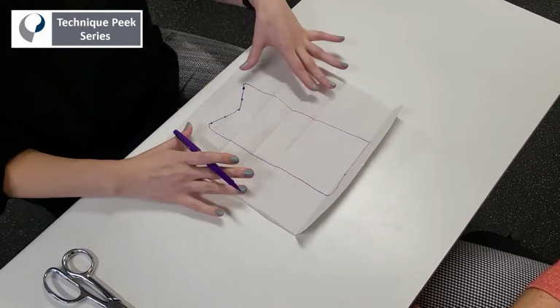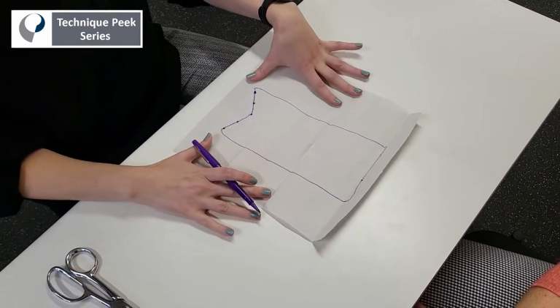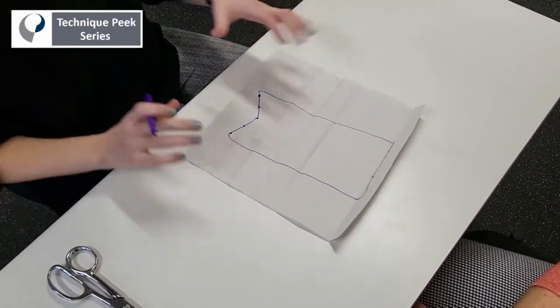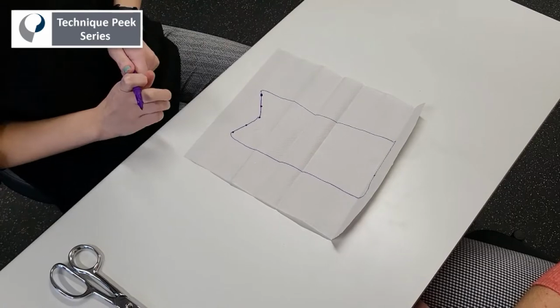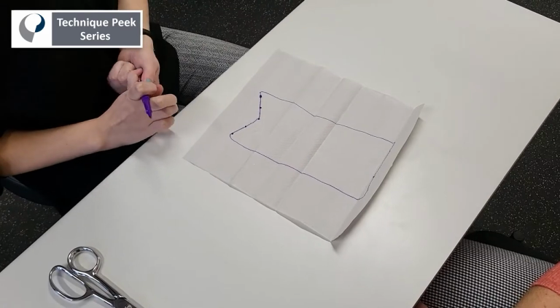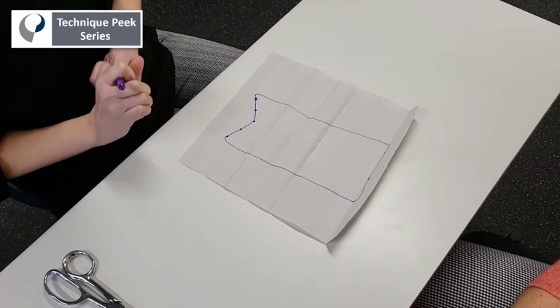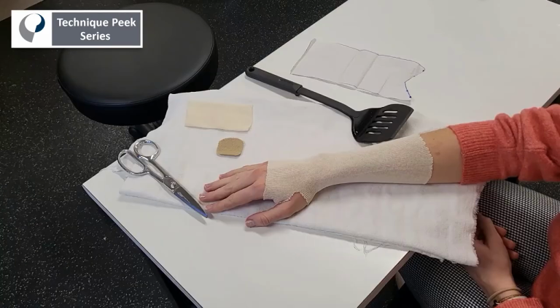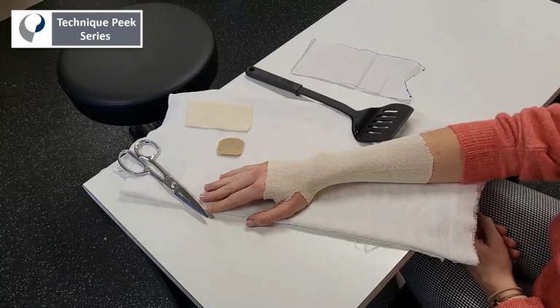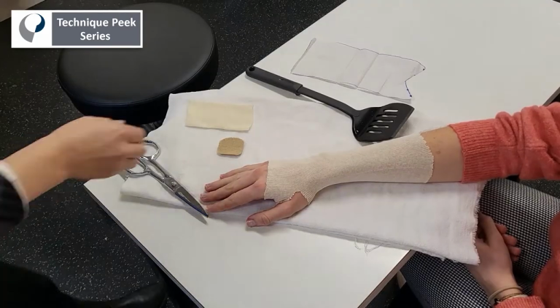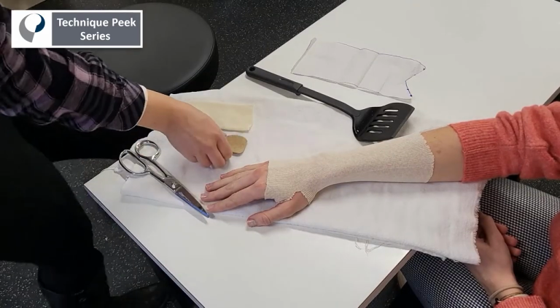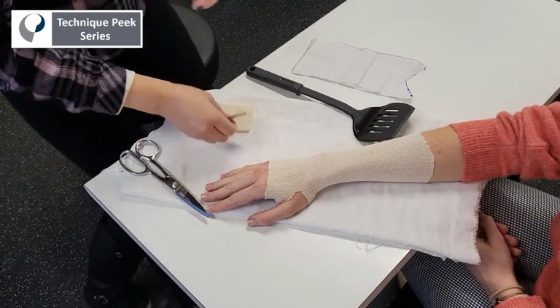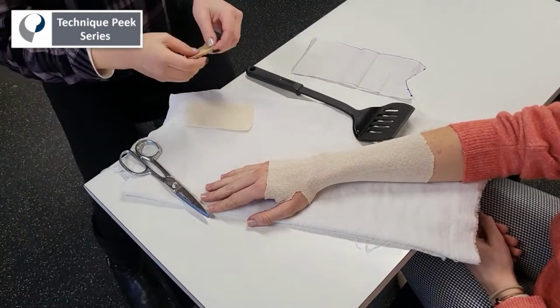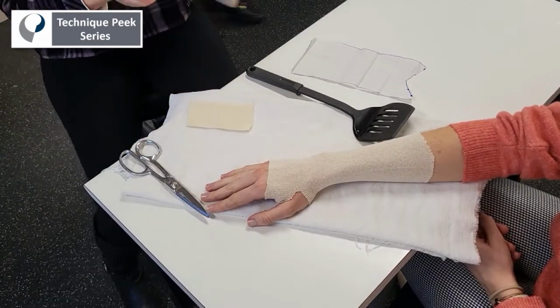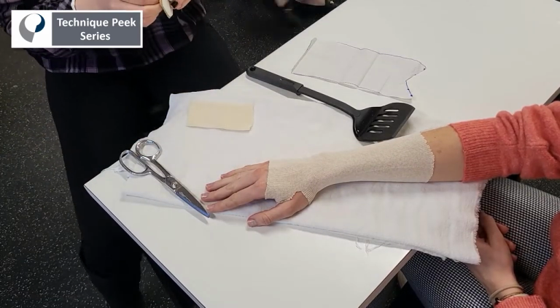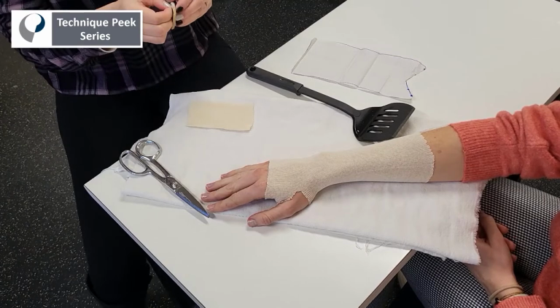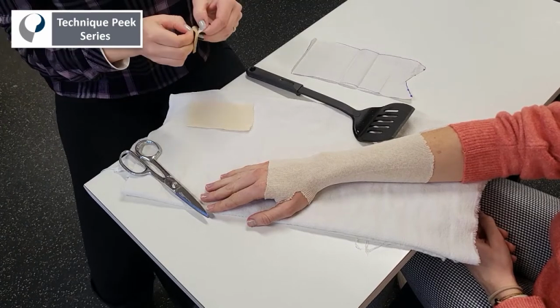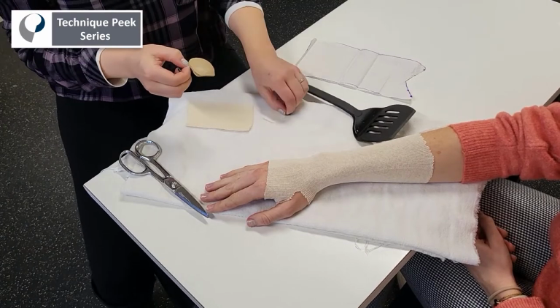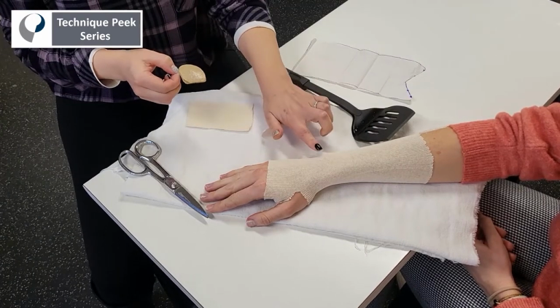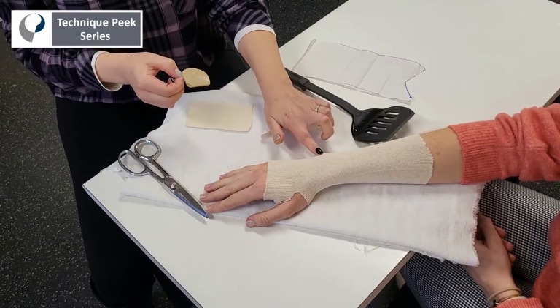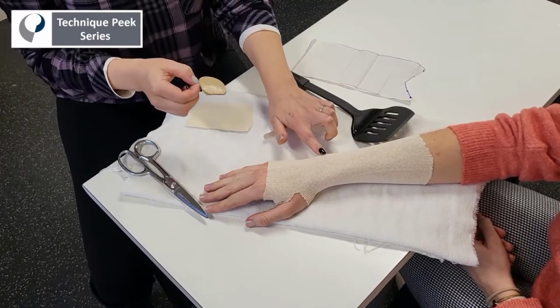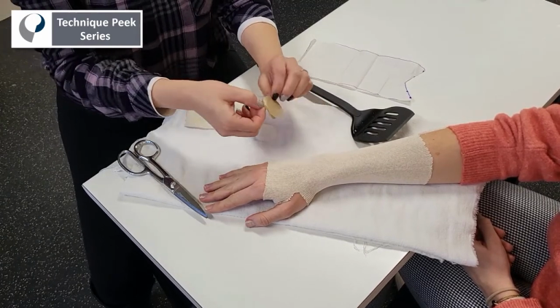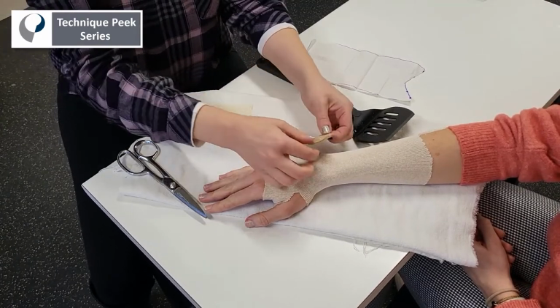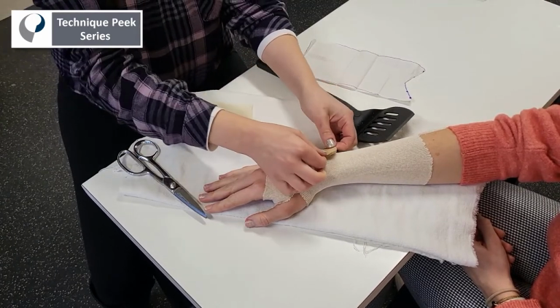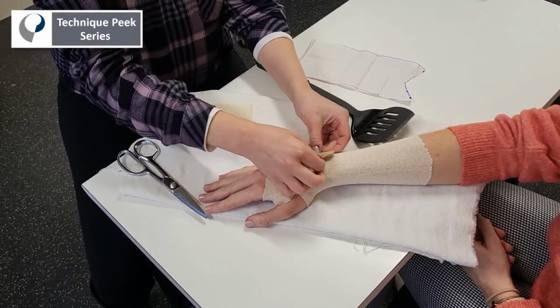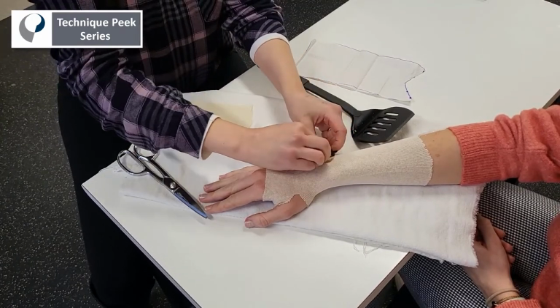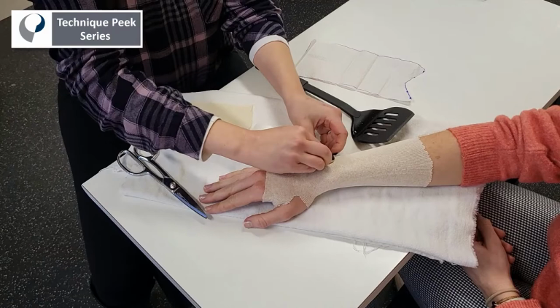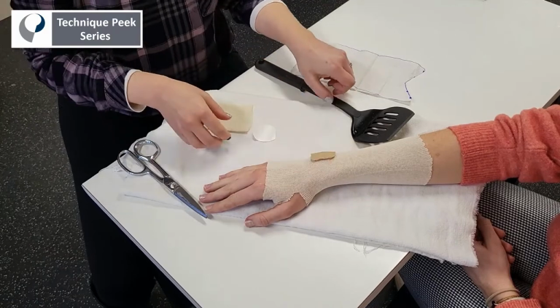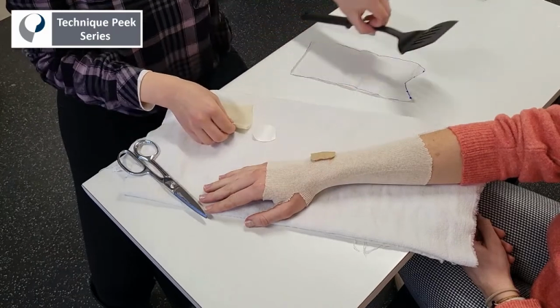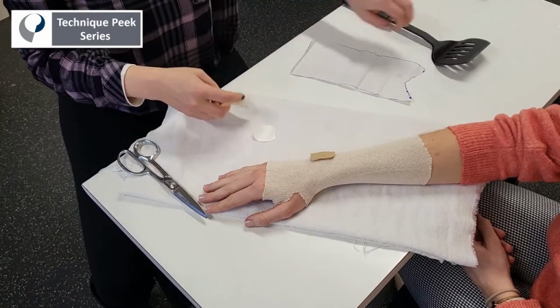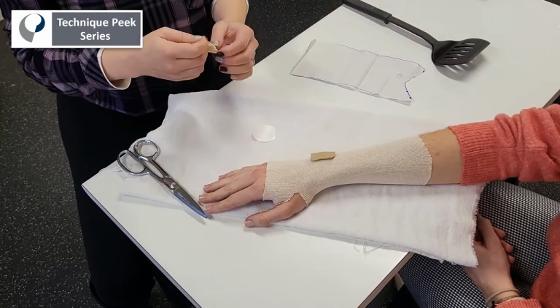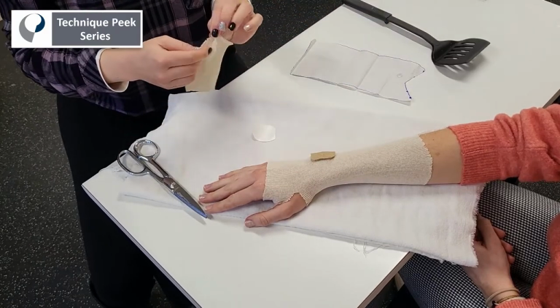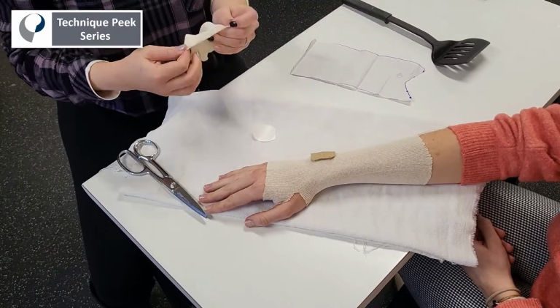Before fabricating the splint, you want to be sure to pad any bony prominences. In this case, the ulnar styloid is a common site for irritation. Use some foam padding, and a little tip is to cover it with an extra piece of stockinette so it doesn't stick to your splinting material.